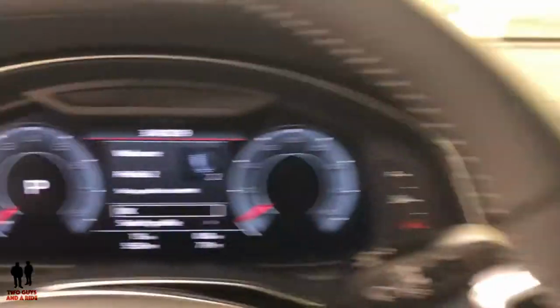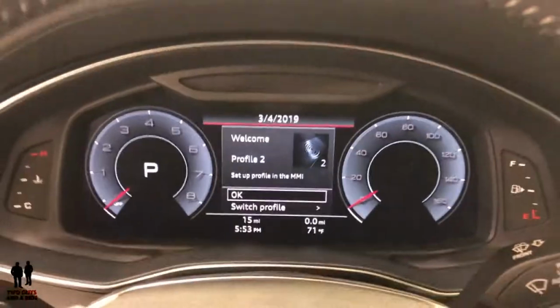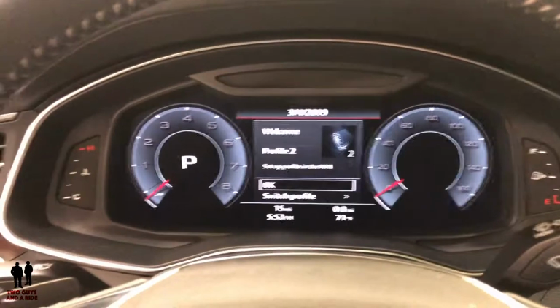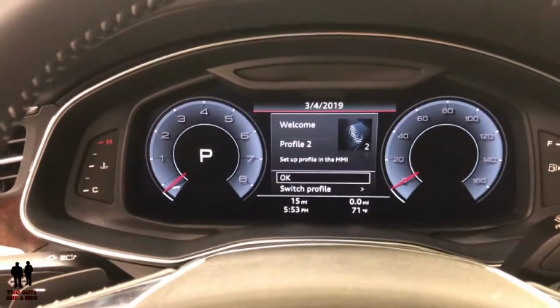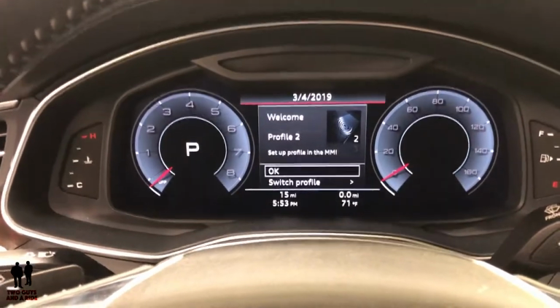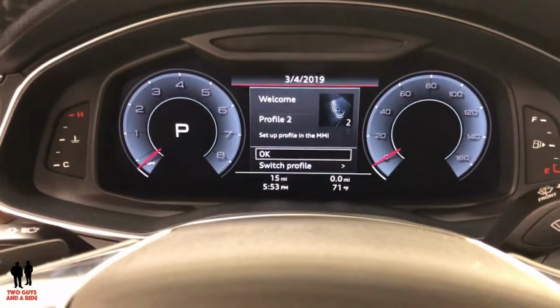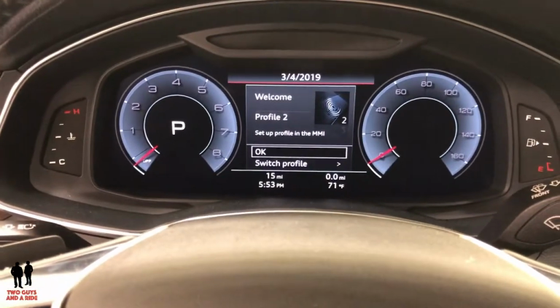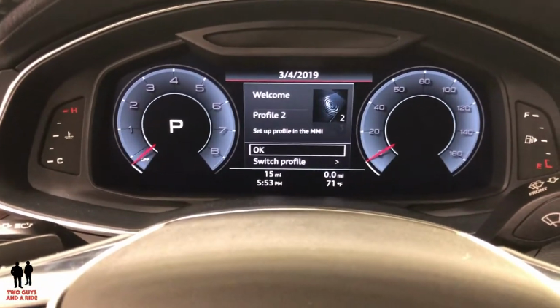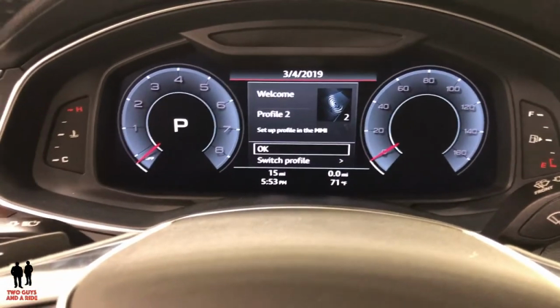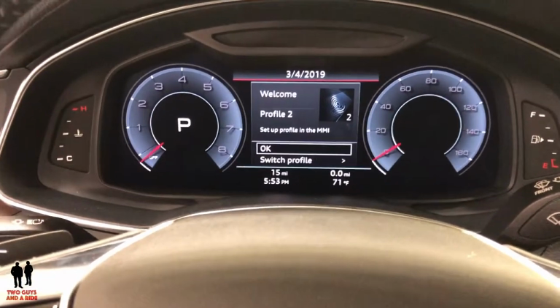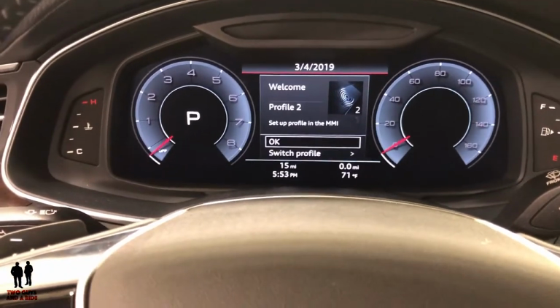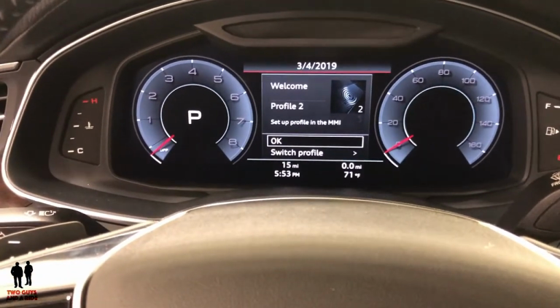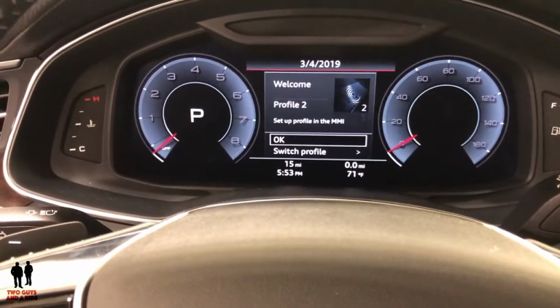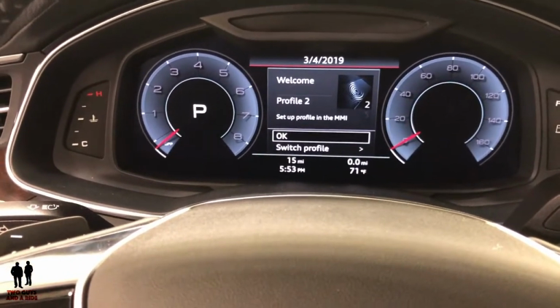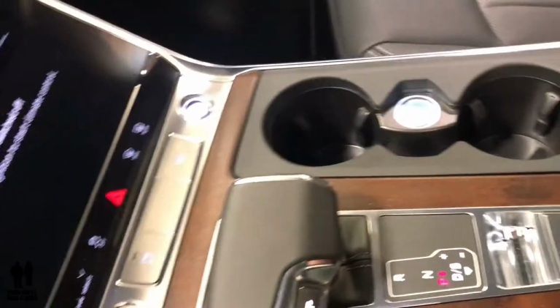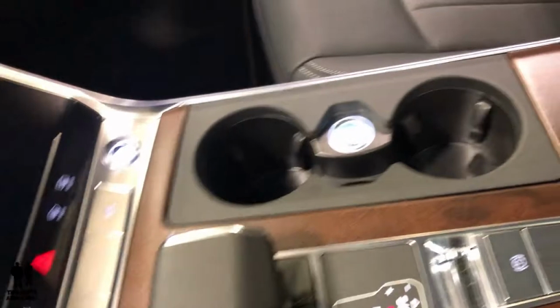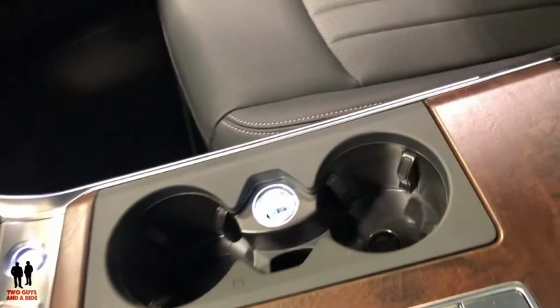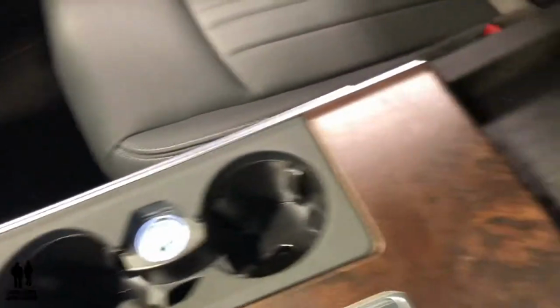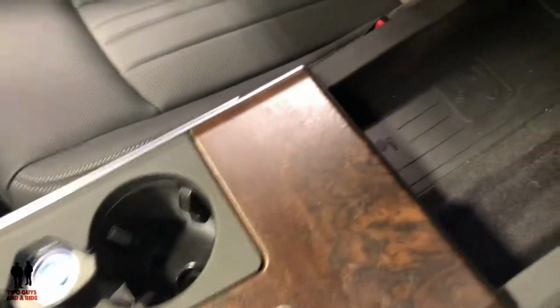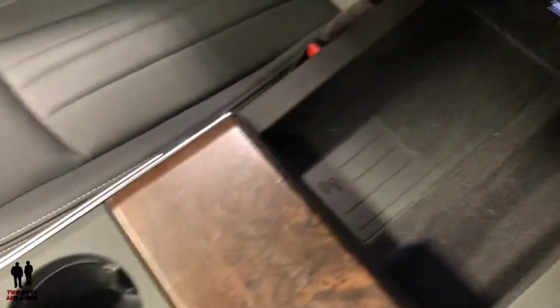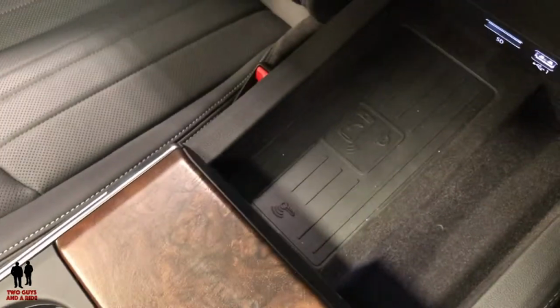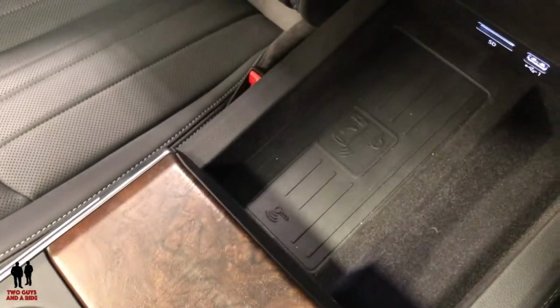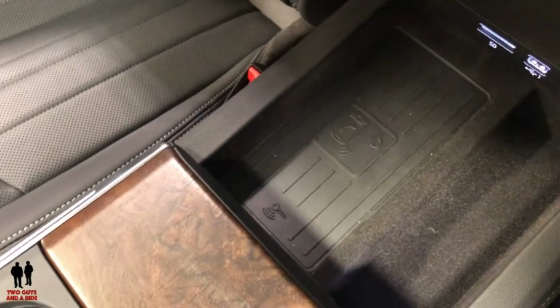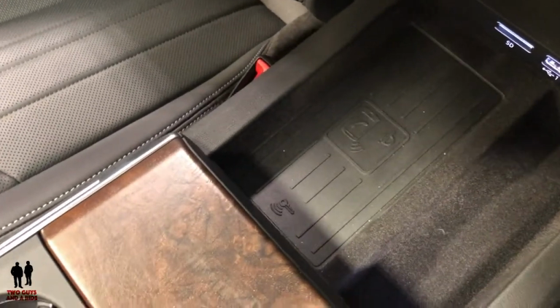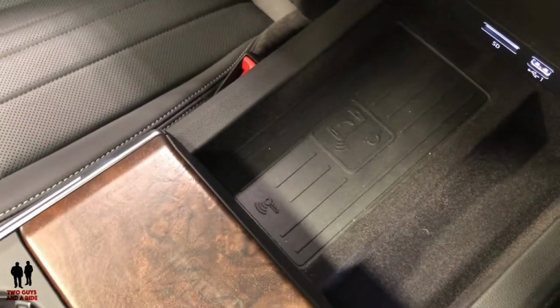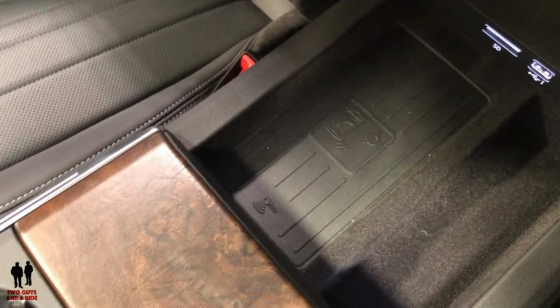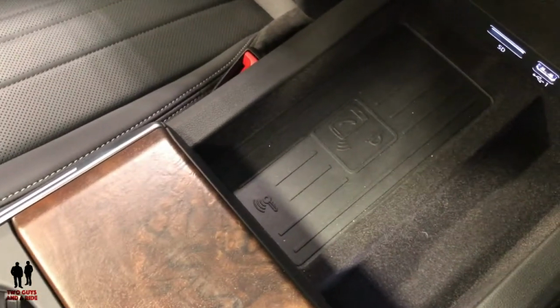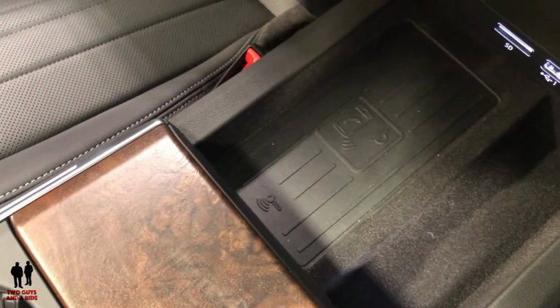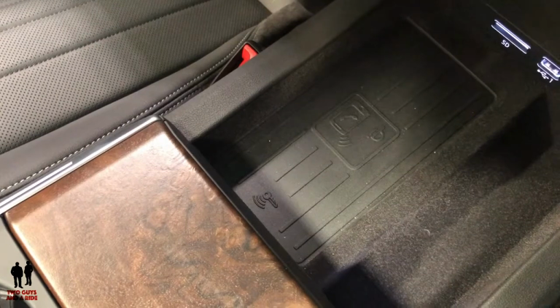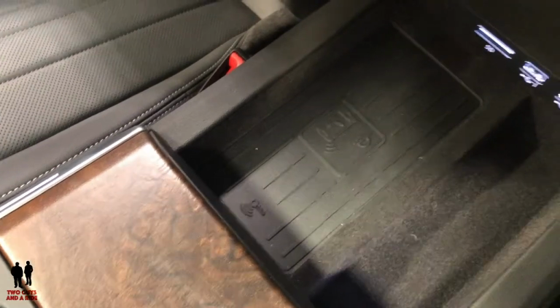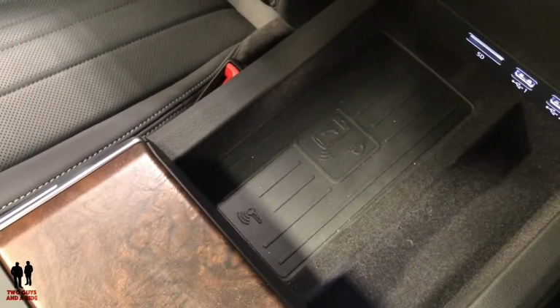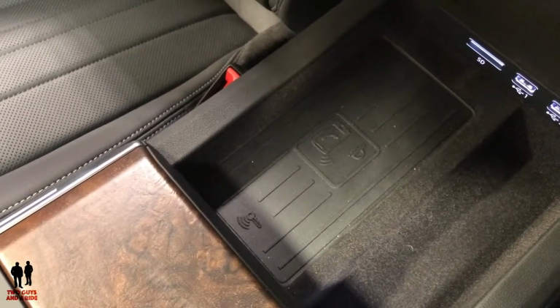I really love the driver's virtual cockpit, which is customizable. Down here in the center console we have a wireless charger, USB ports, and an SD card slot.